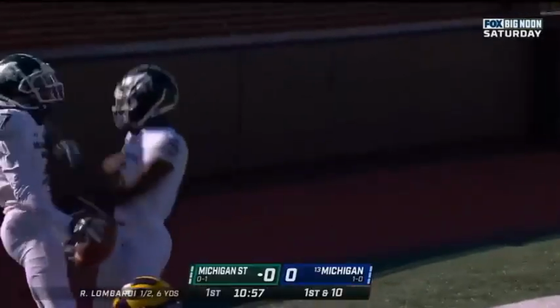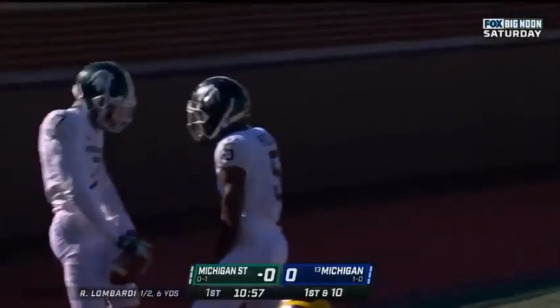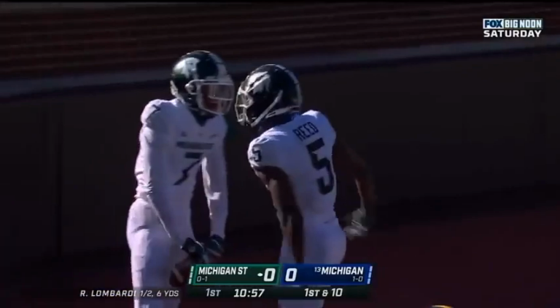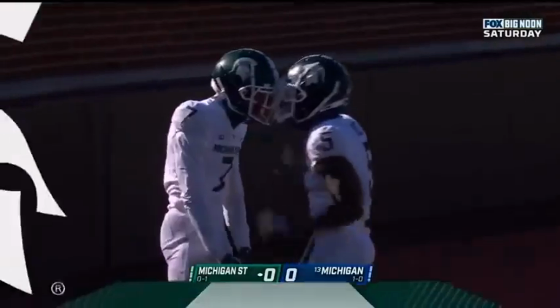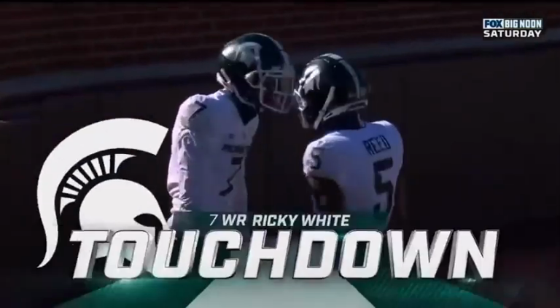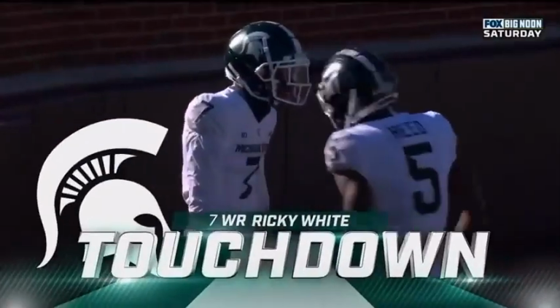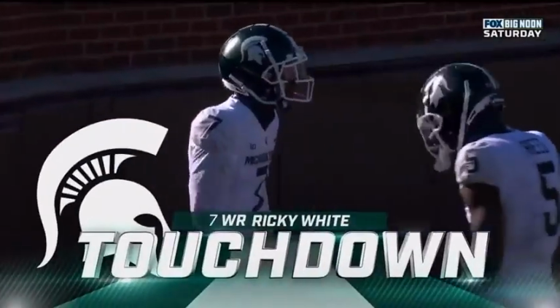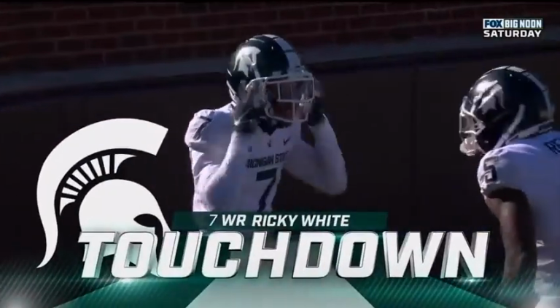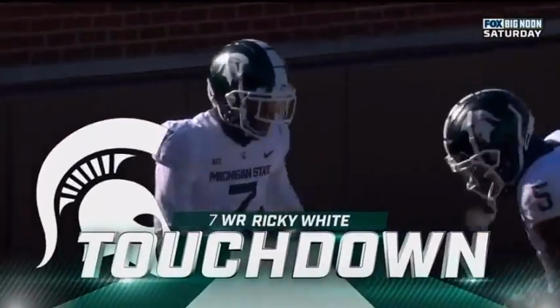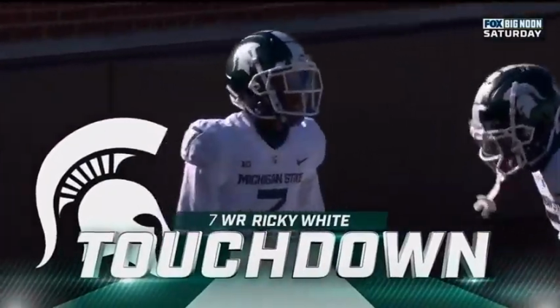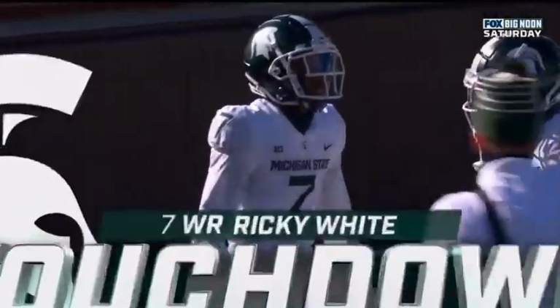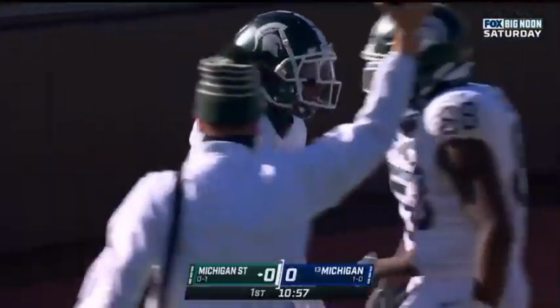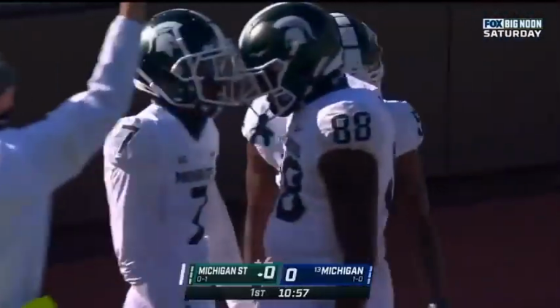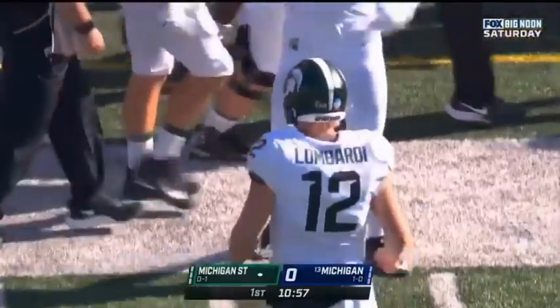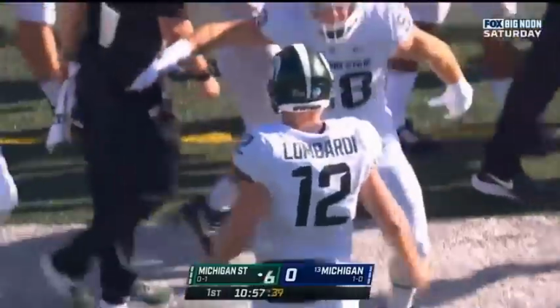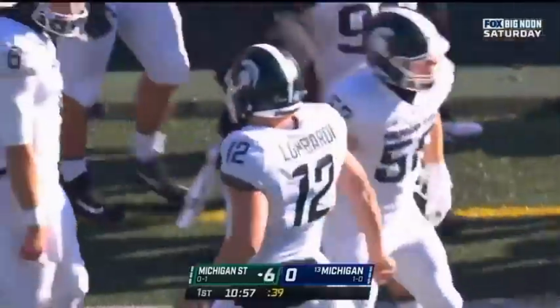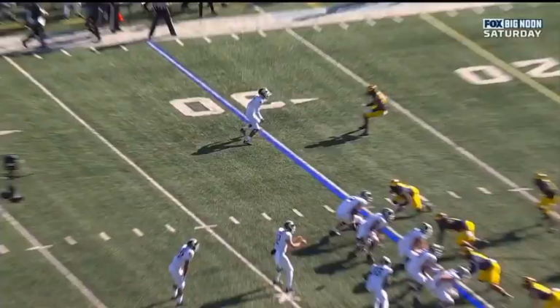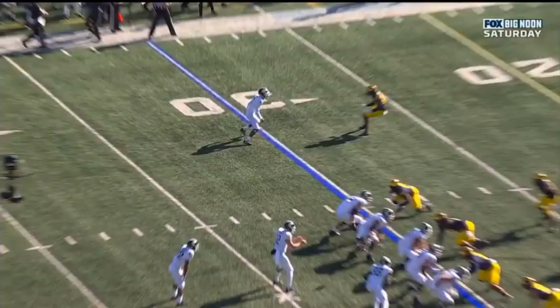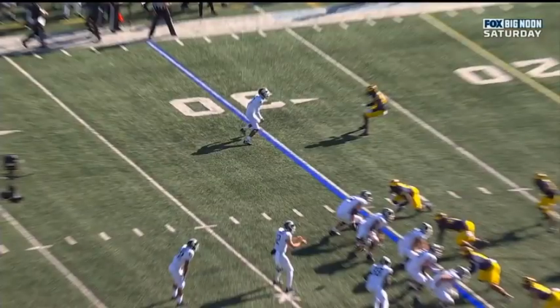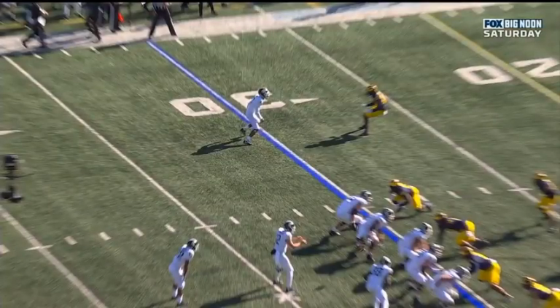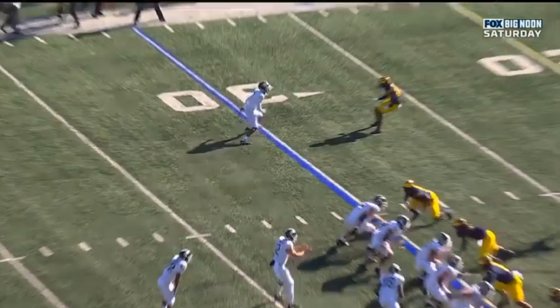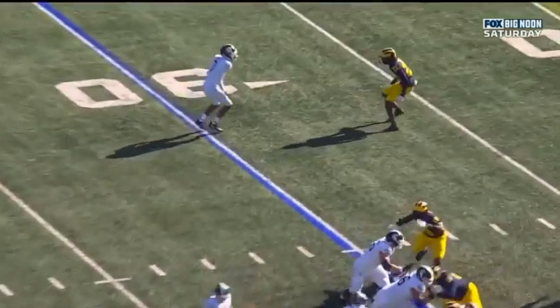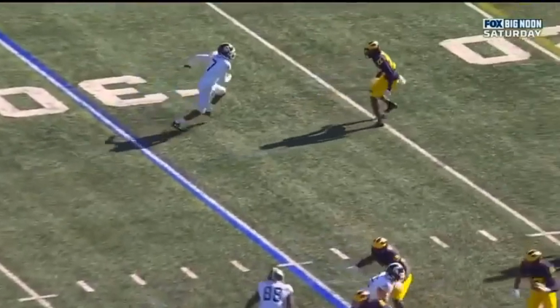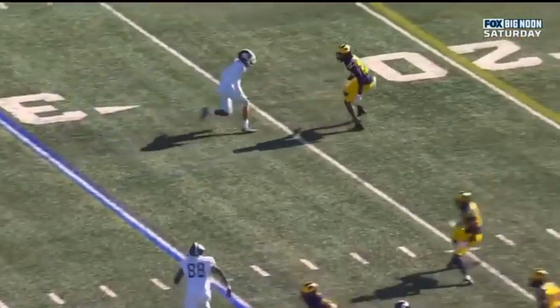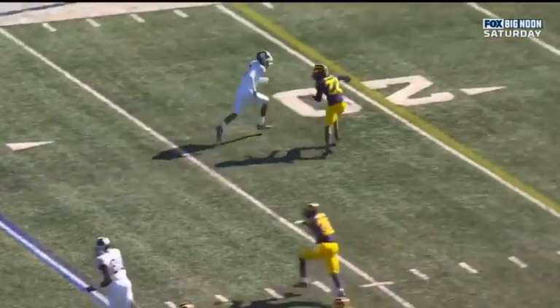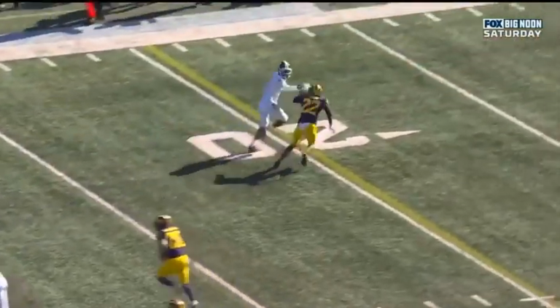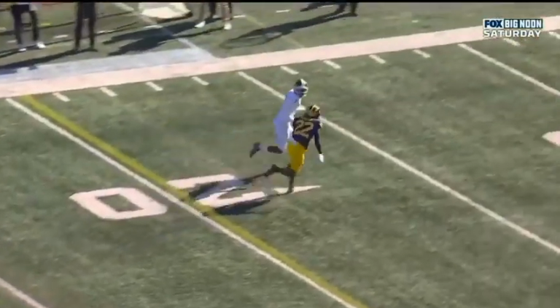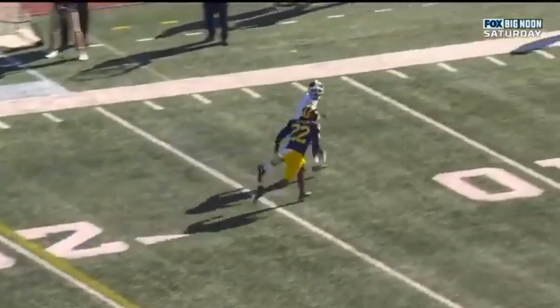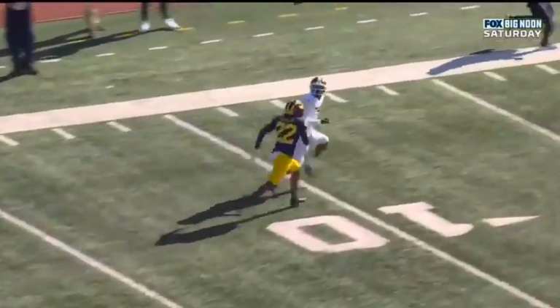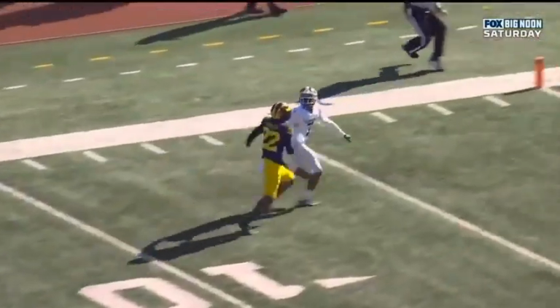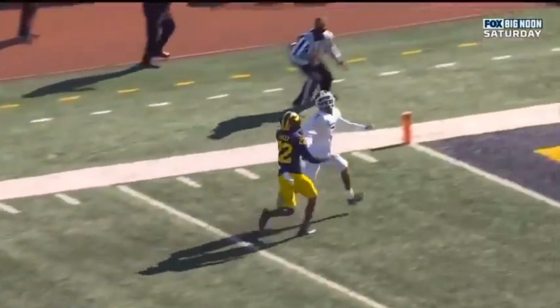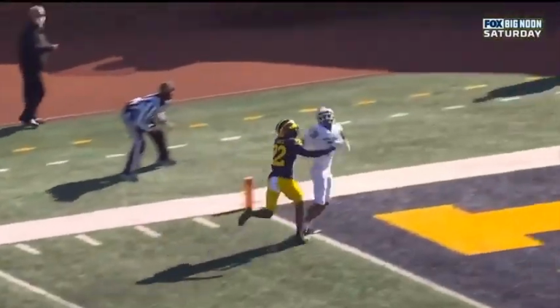Wow, what a throw. Ricky White kept under it. And the freshman from Marietta, Georgia has the touchdown. Throw from Lombardi — he's giving a fake to his right, then he's got to spin around and delivers an absolutely beautiful ball.